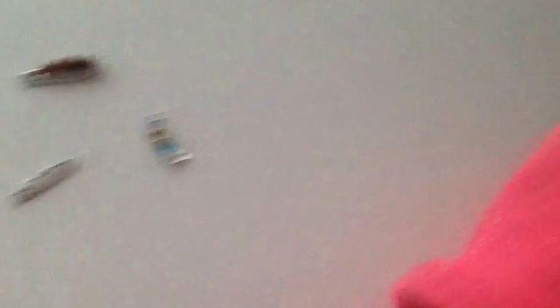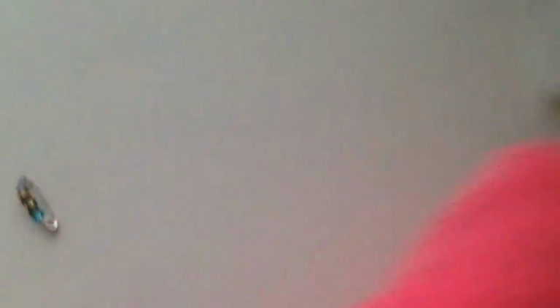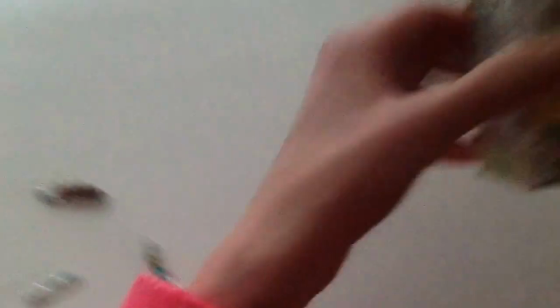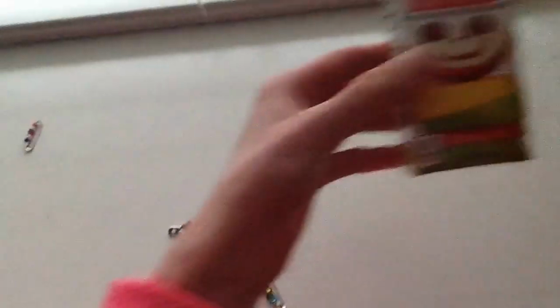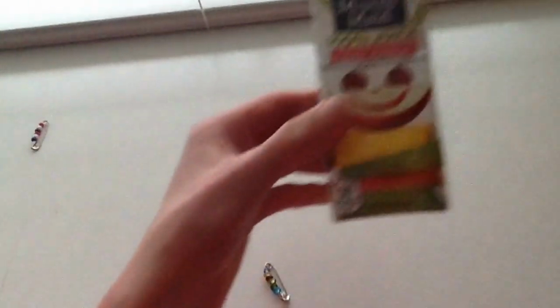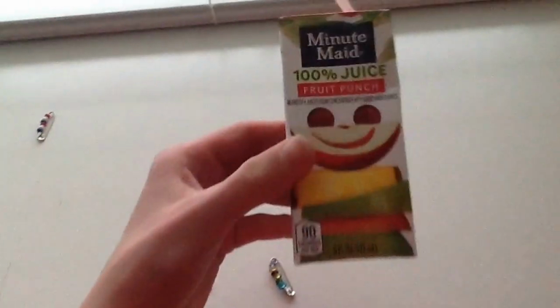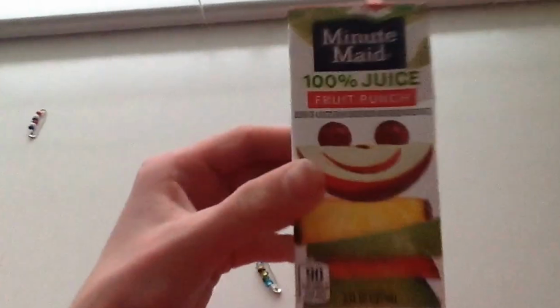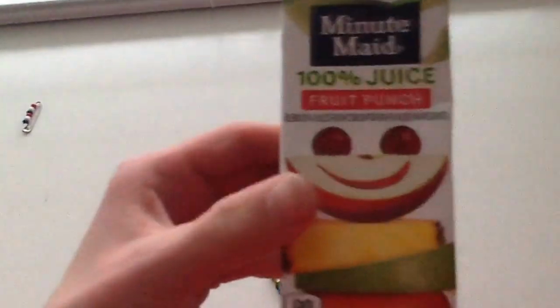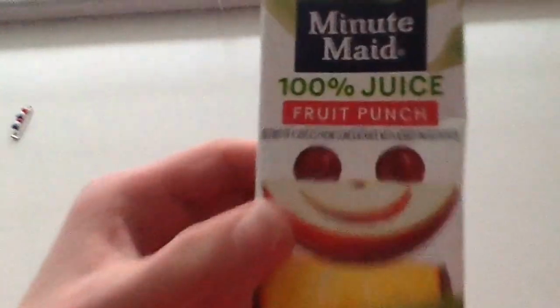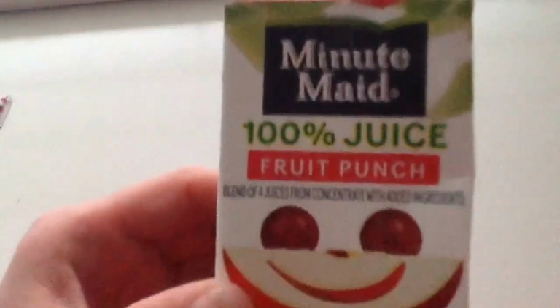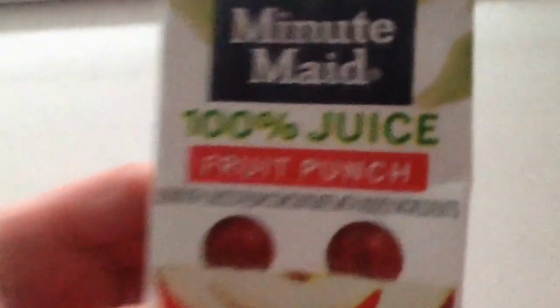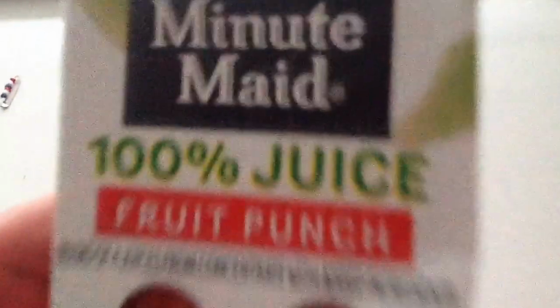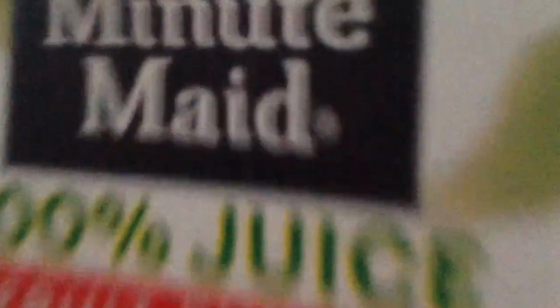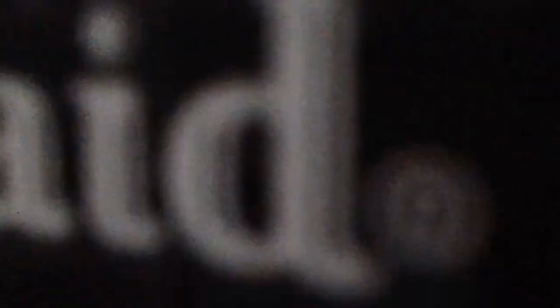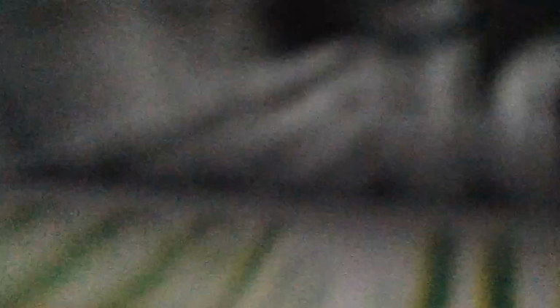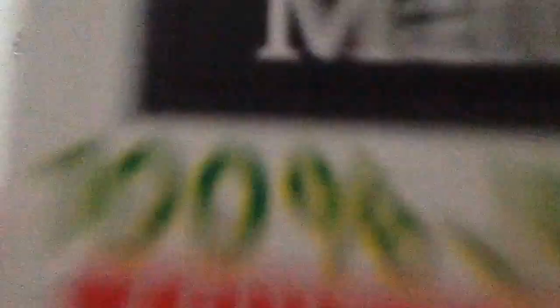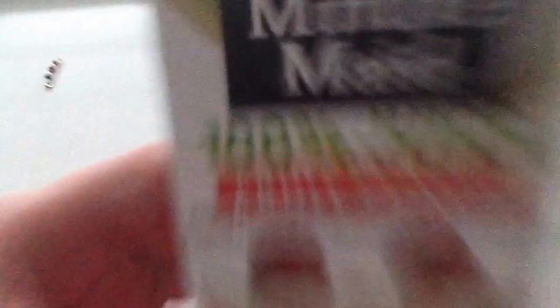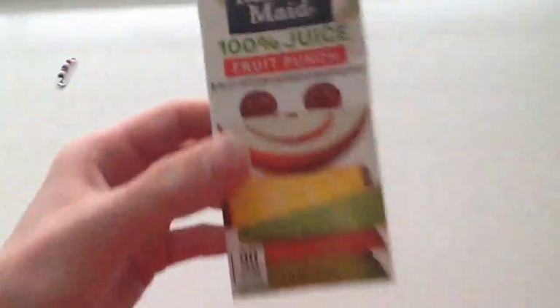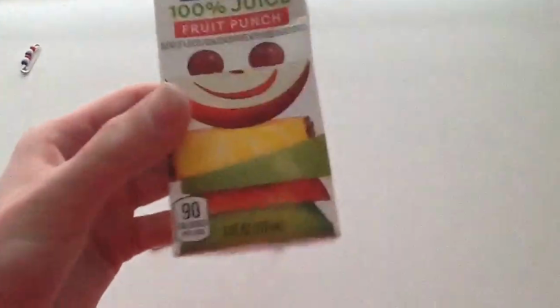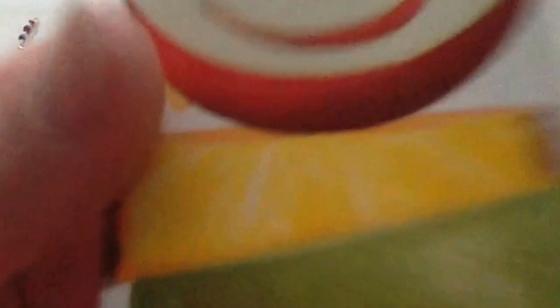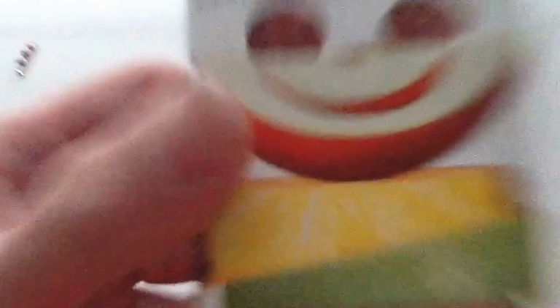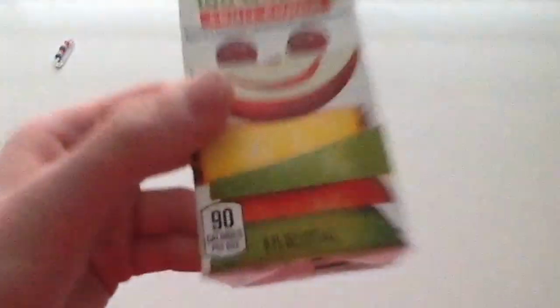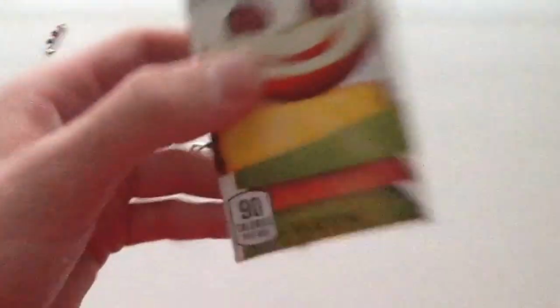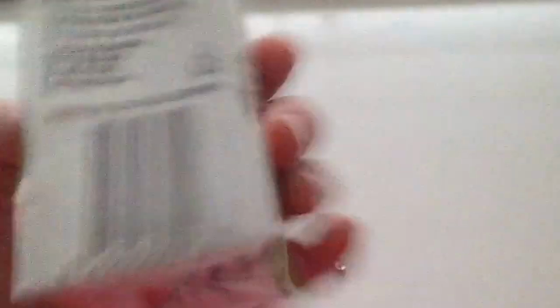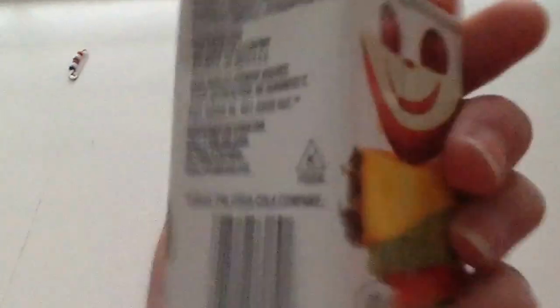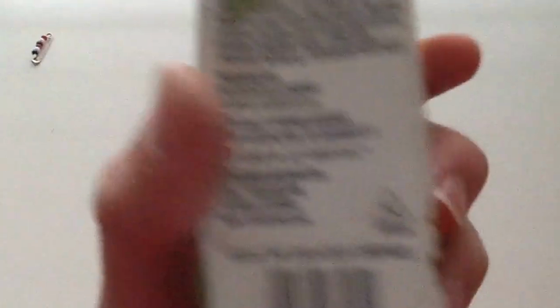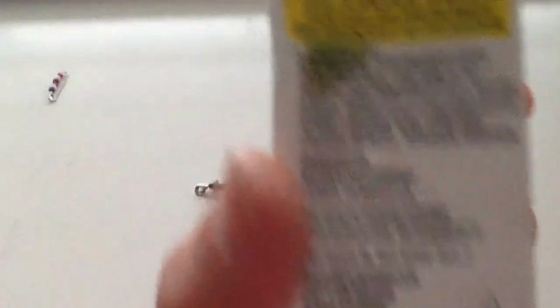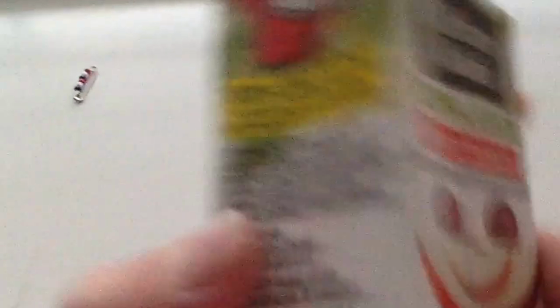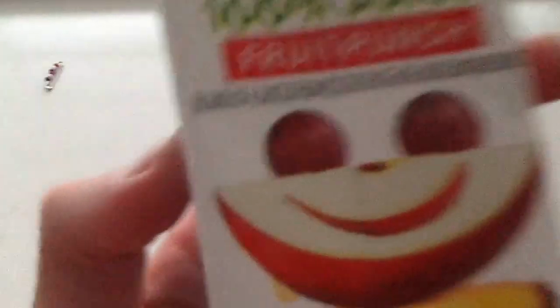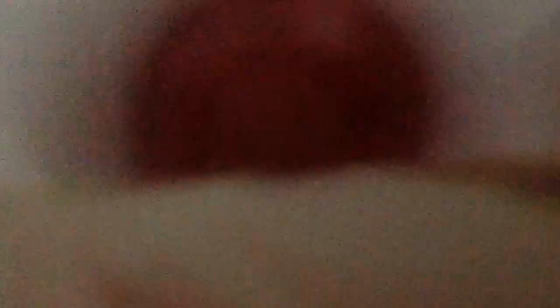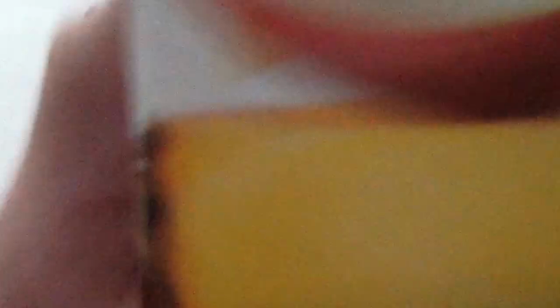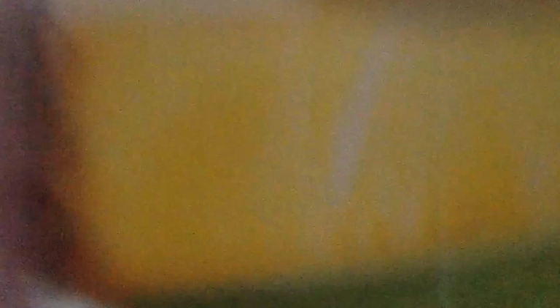Oh, I had apple juice. Do you like this stuff? I love this stuff. This stuff is the best. Yum, yum, yum. Are you thirsty now? Y'all want some apples? I'll give you some apples. Eat some apples.